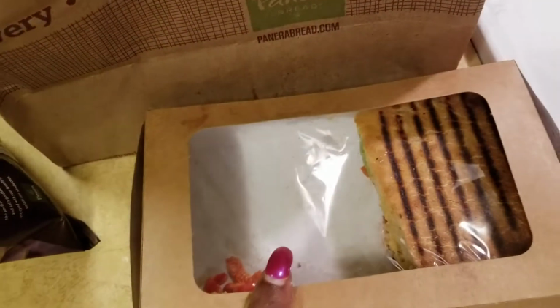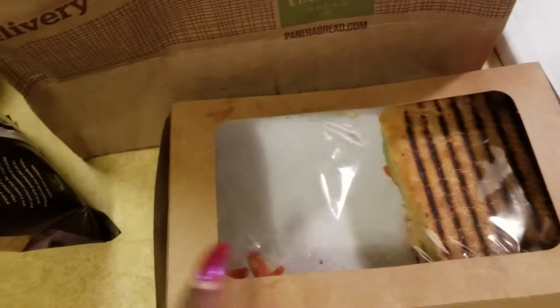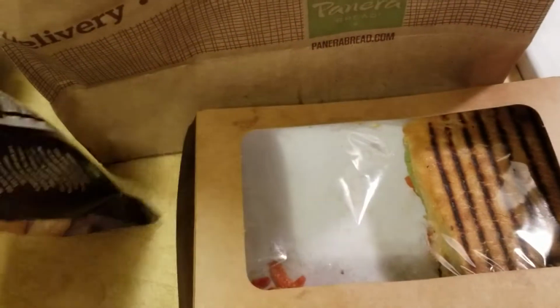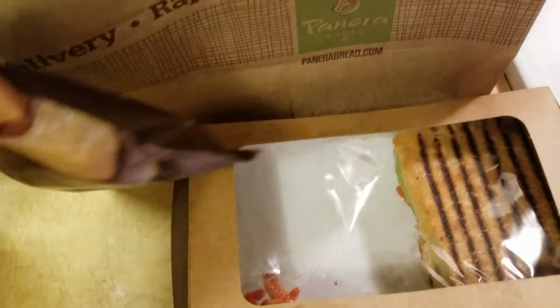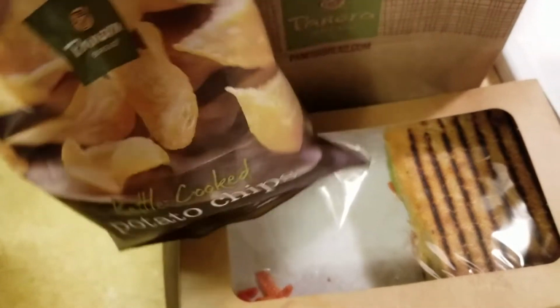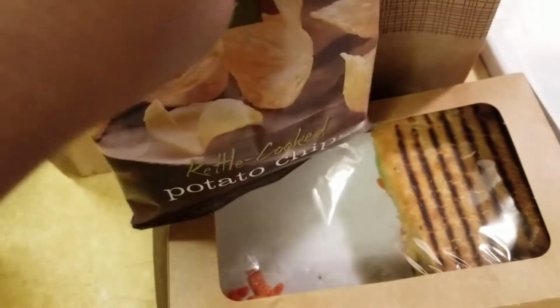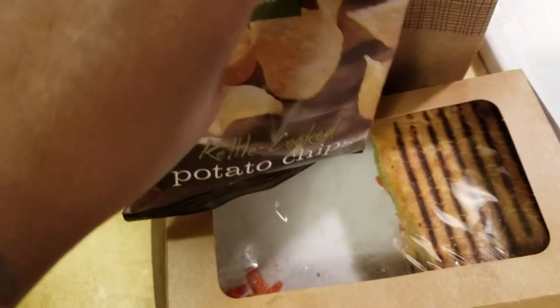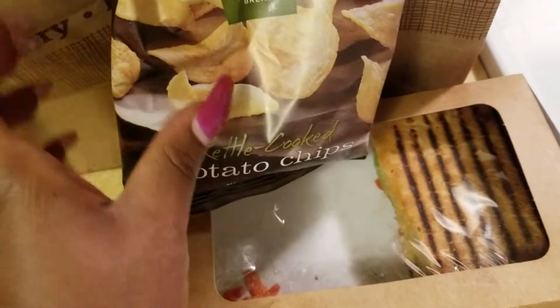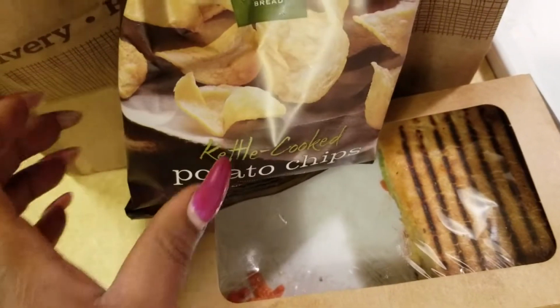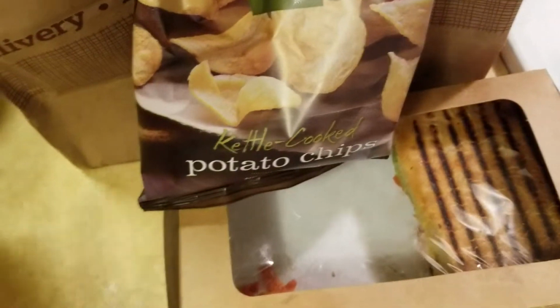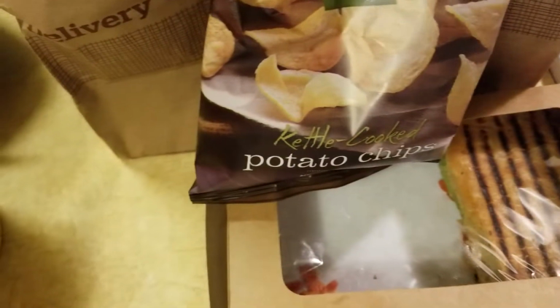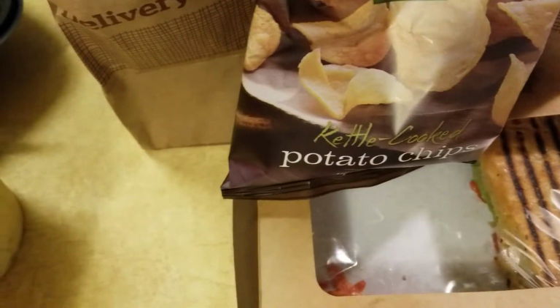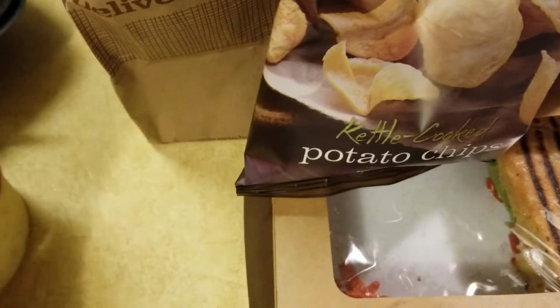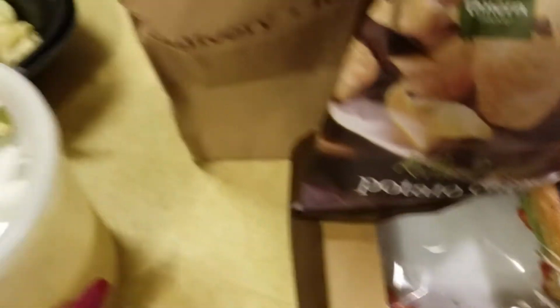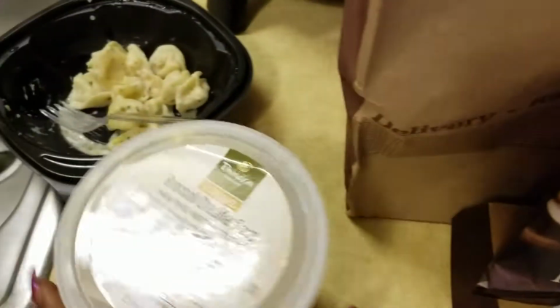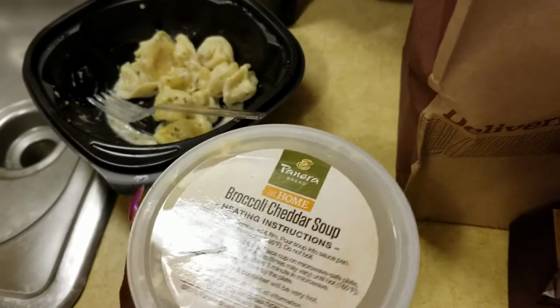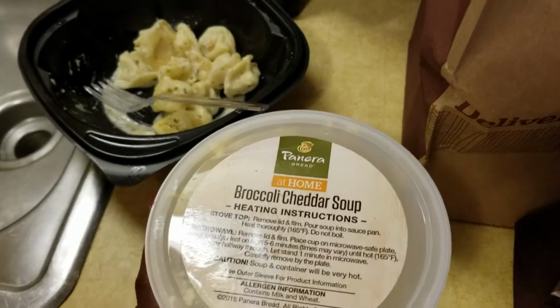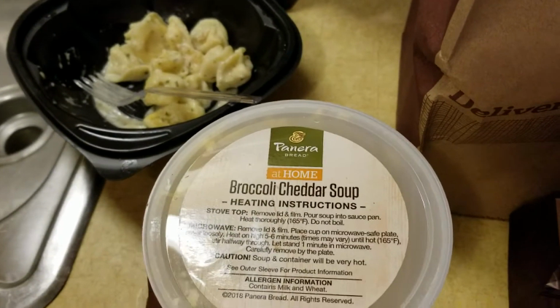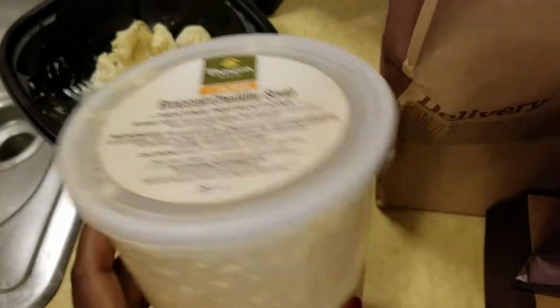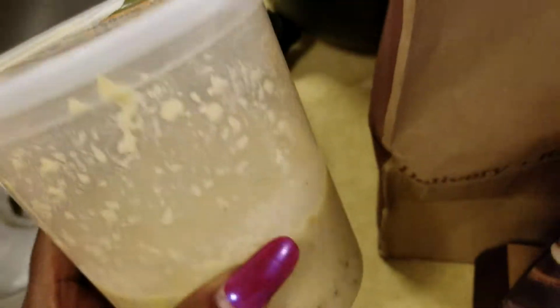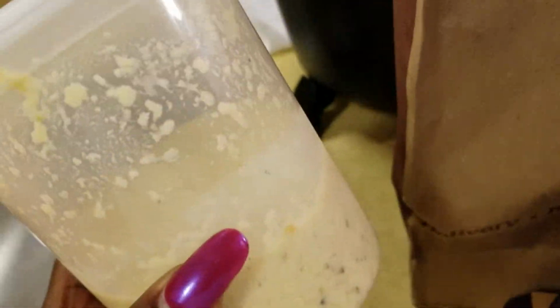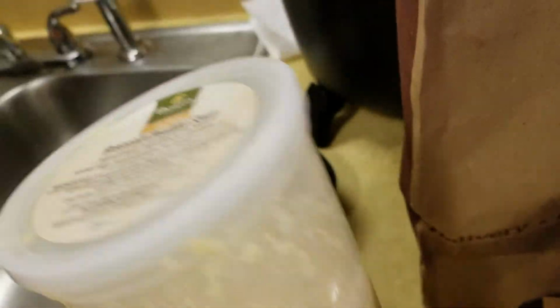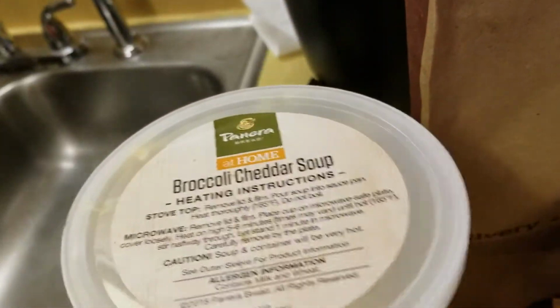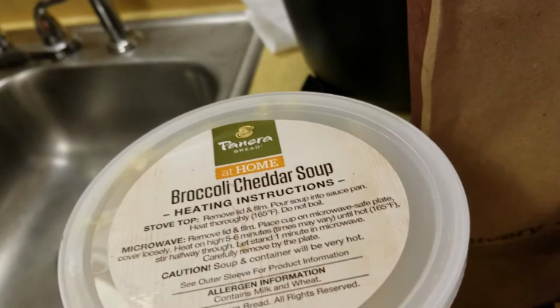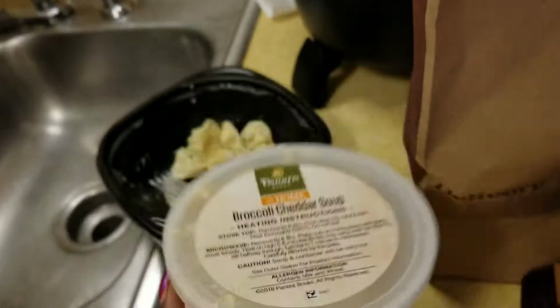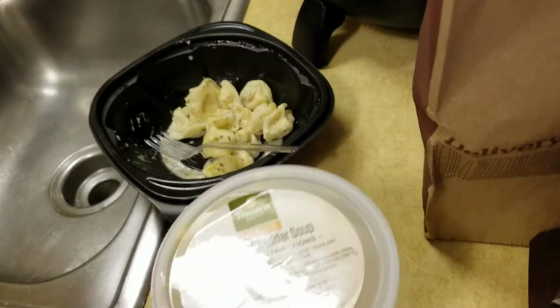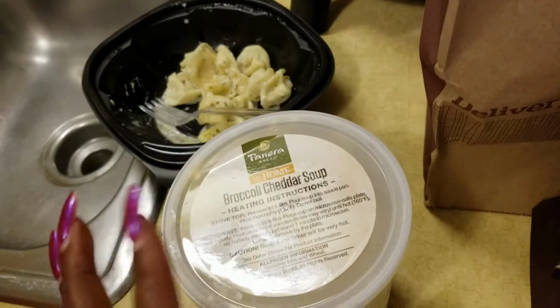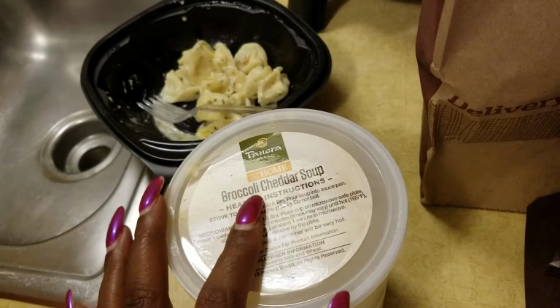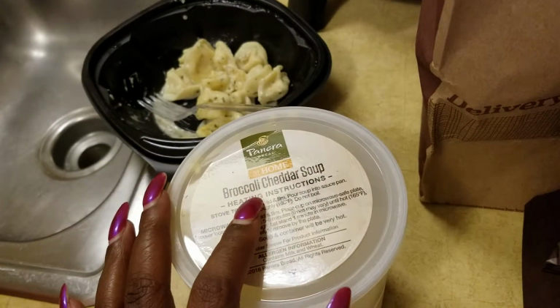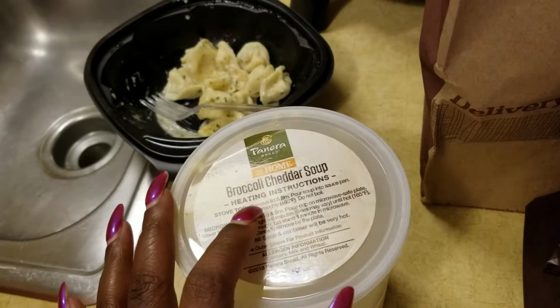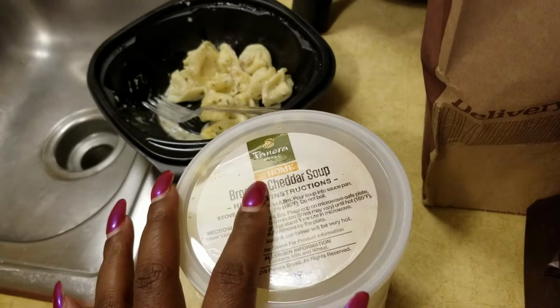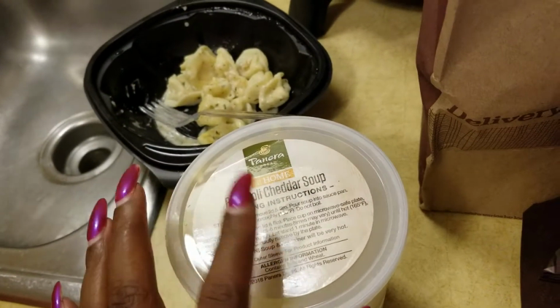The sandwich is pretty good. It came with chips and a caesar salad. I also got the broccoli and cheddar soup.